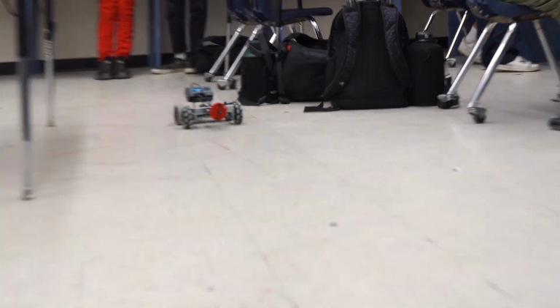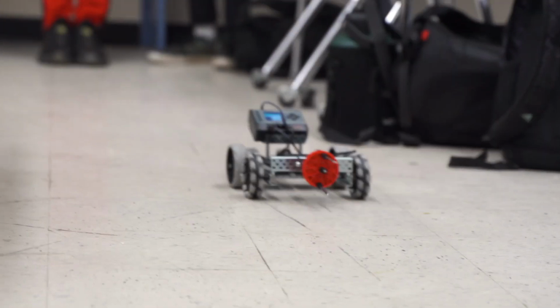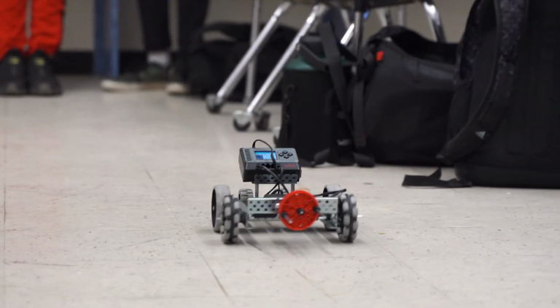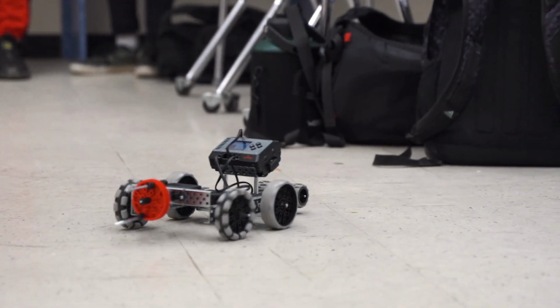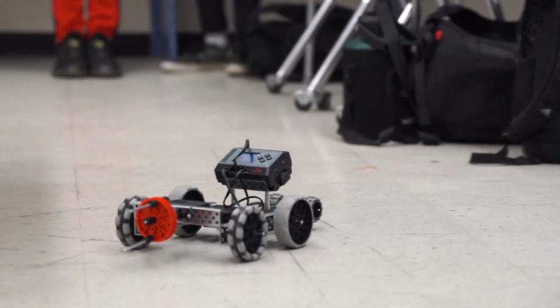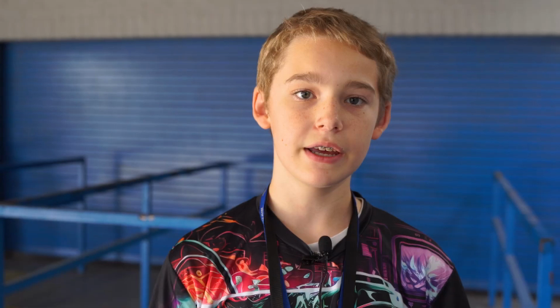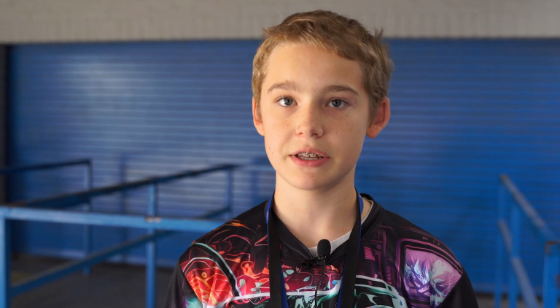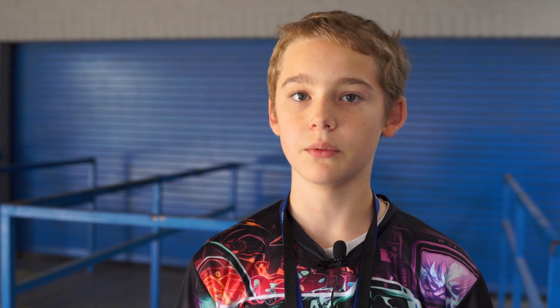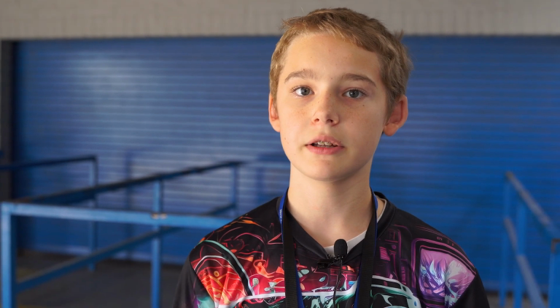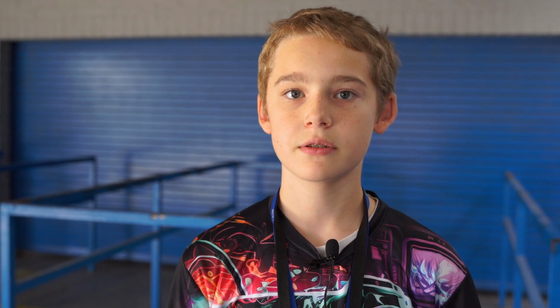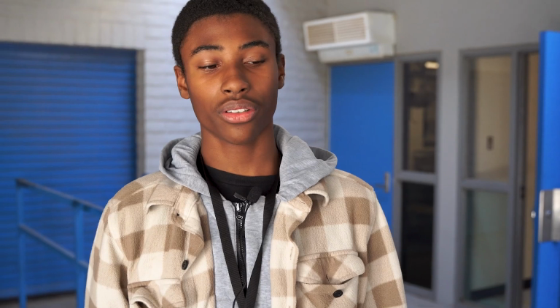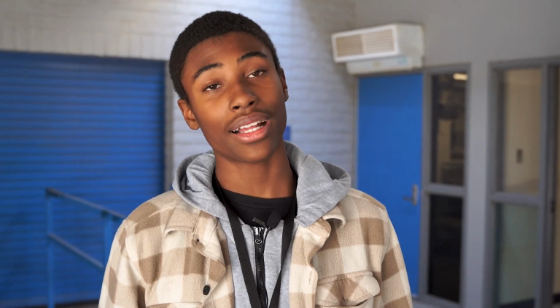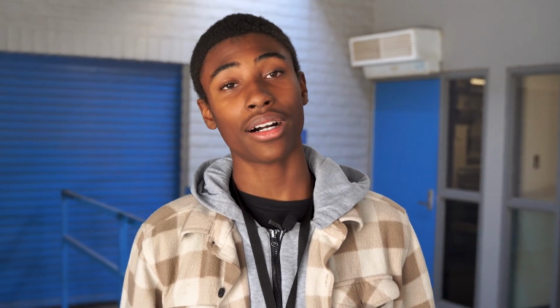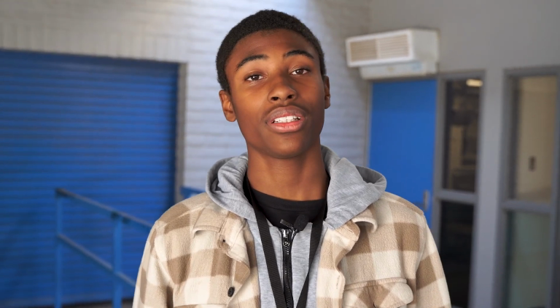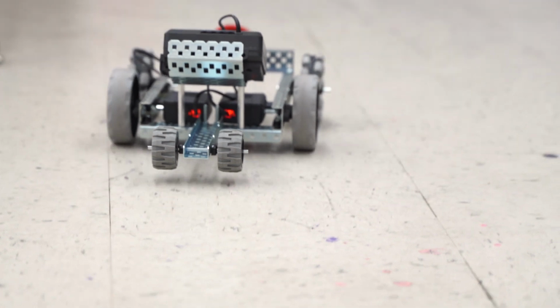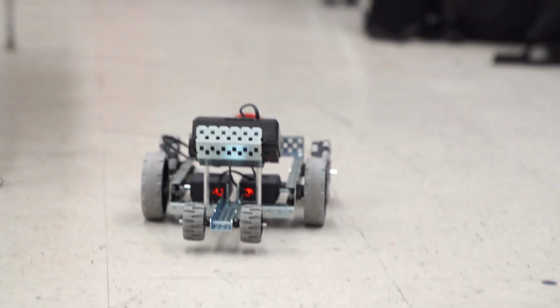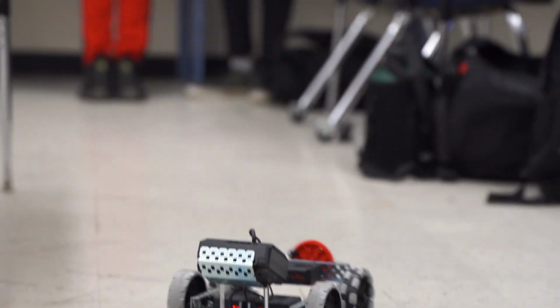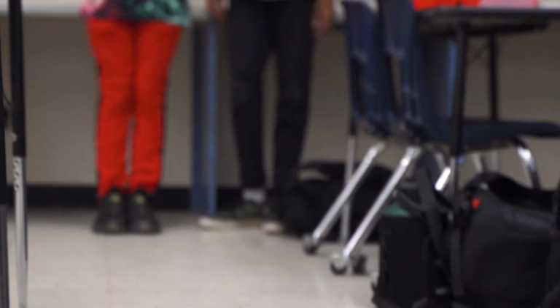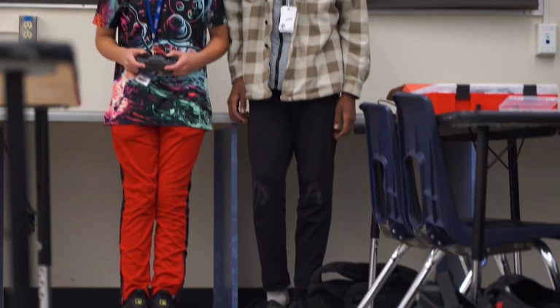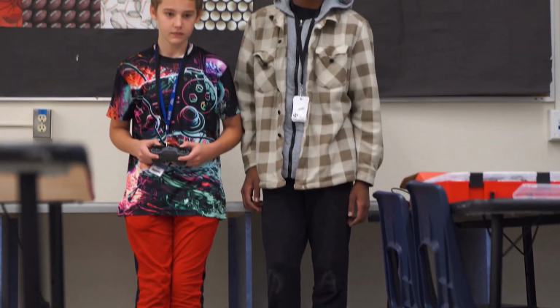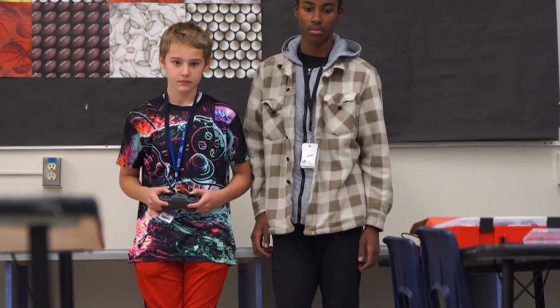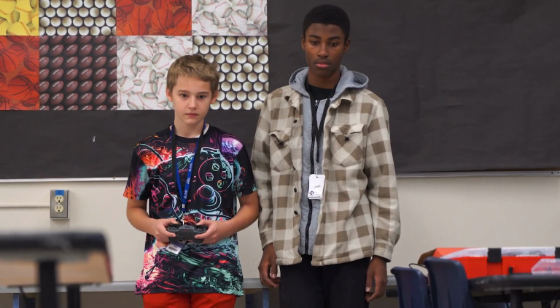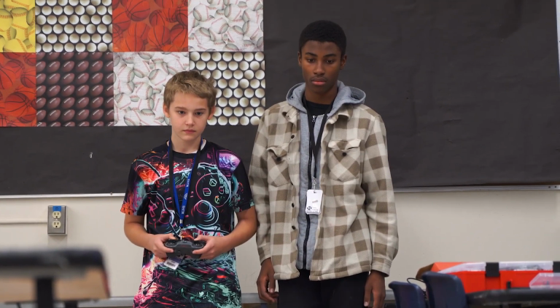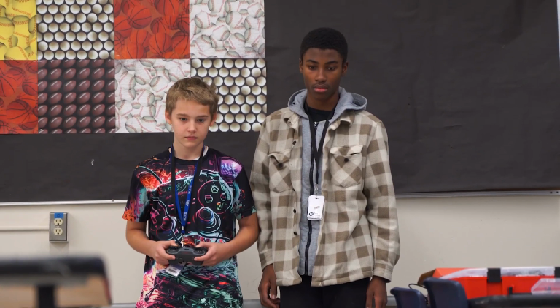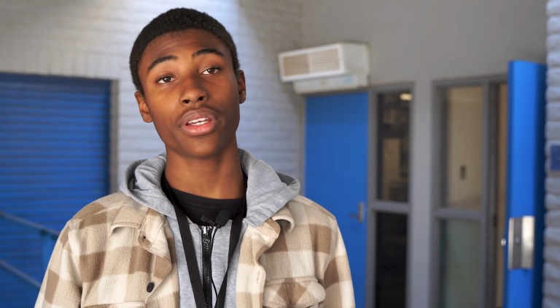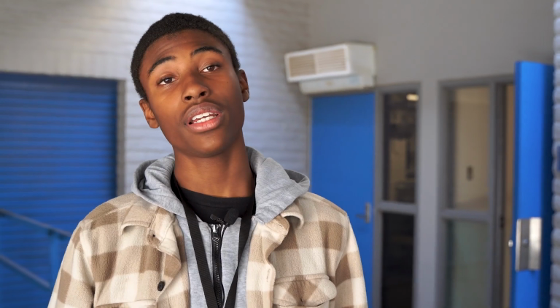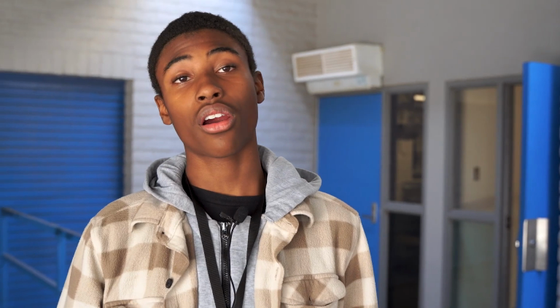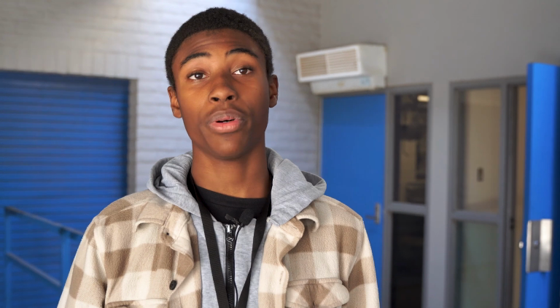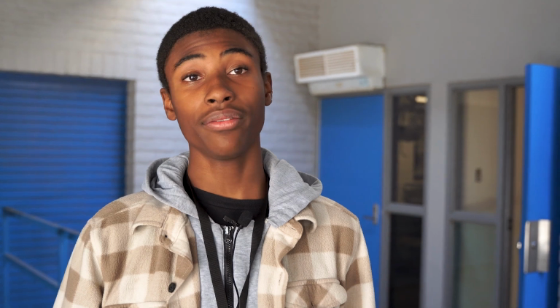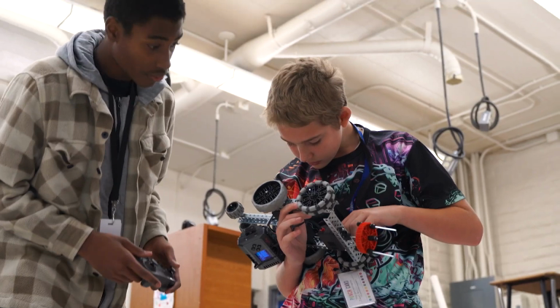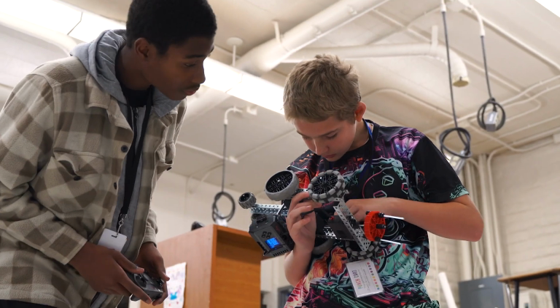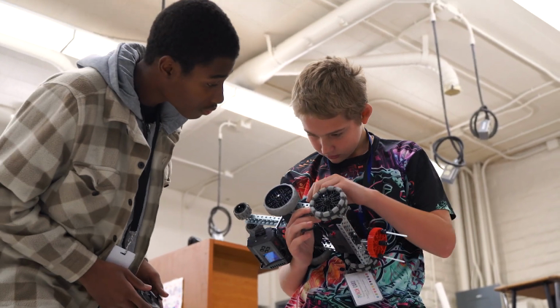My favorite part is definitely building and testing the robot. Building the robots while trying to keep the coding in check without any bugs and stuff. Some of the pieces inside of it are hard to put in. That's the most challenging thing.